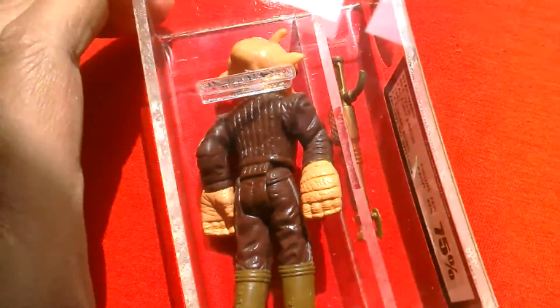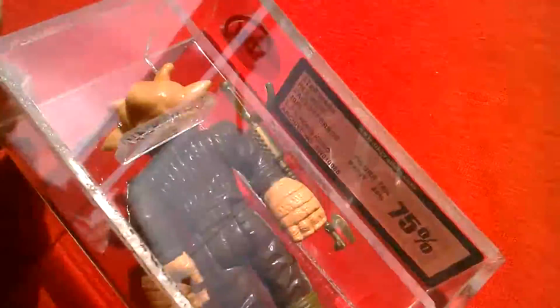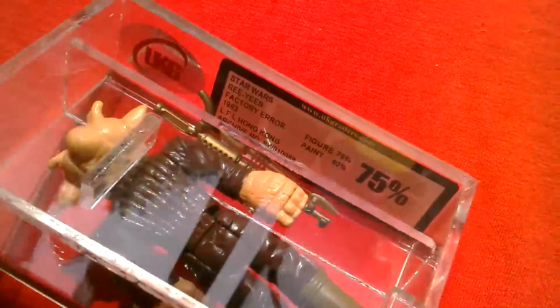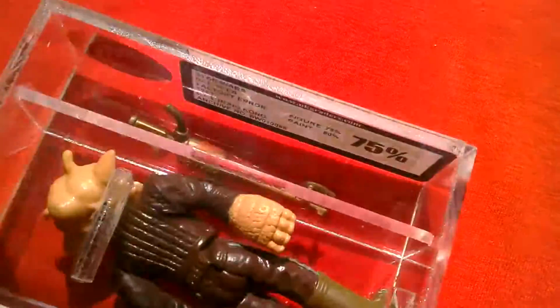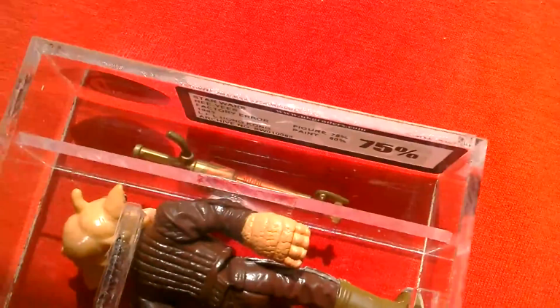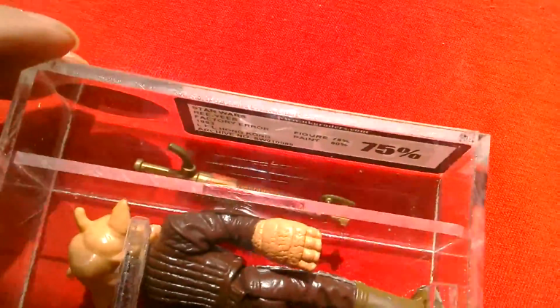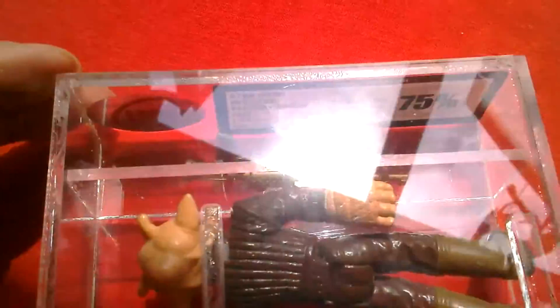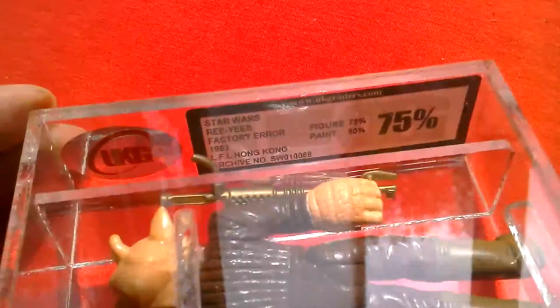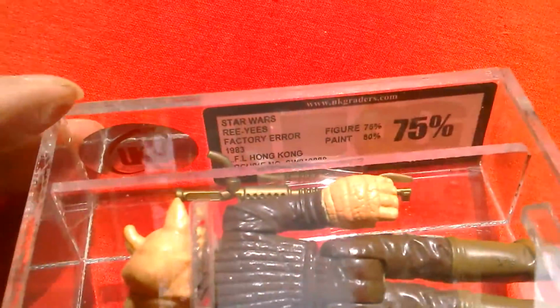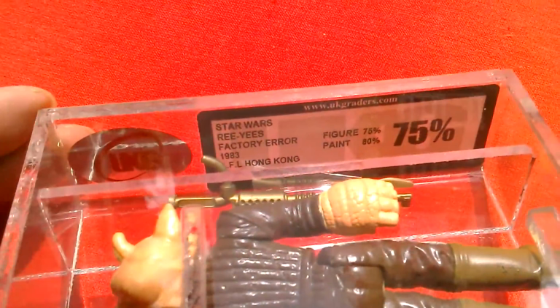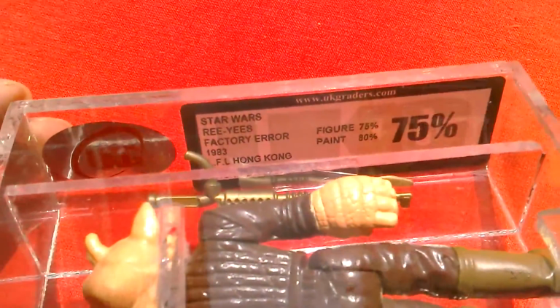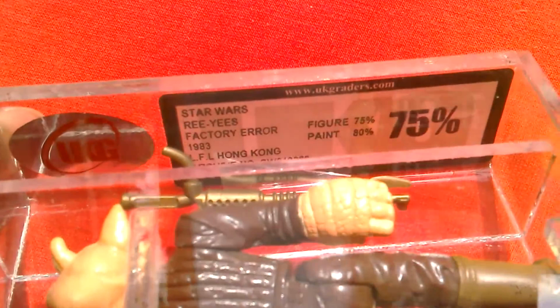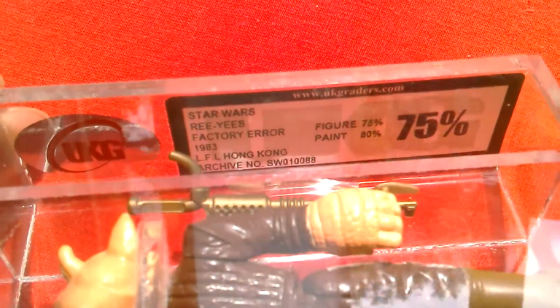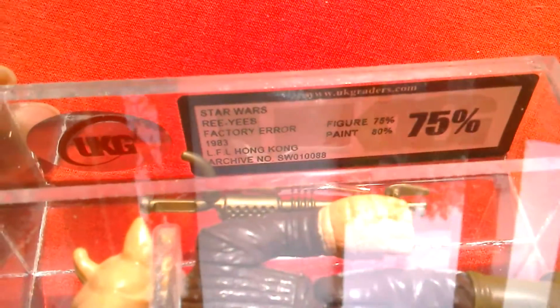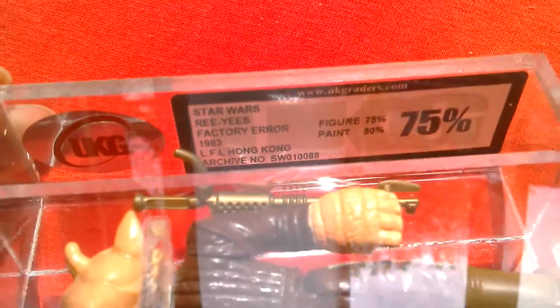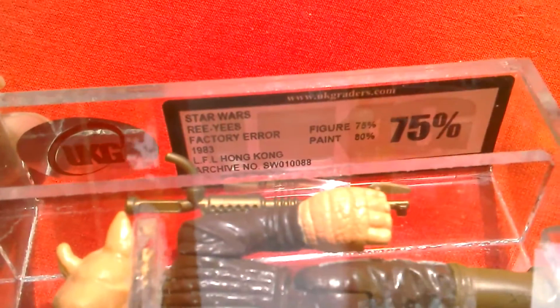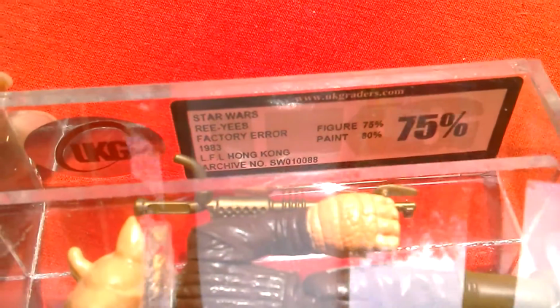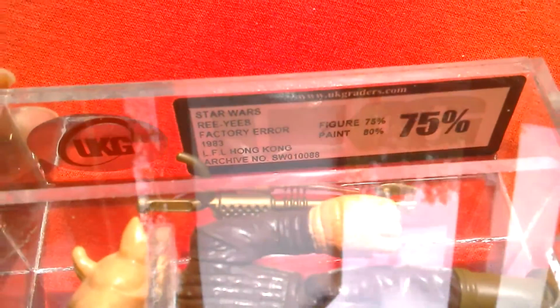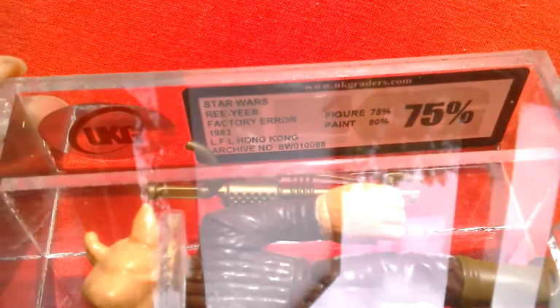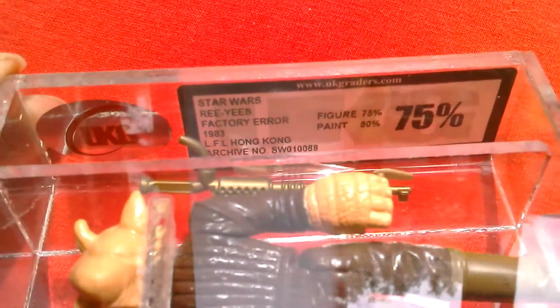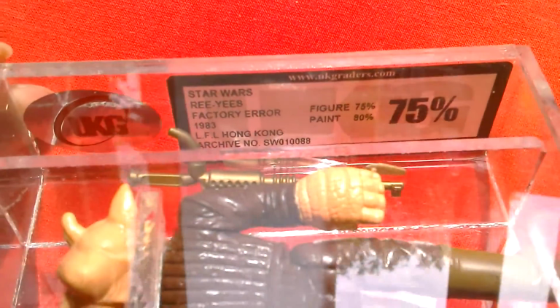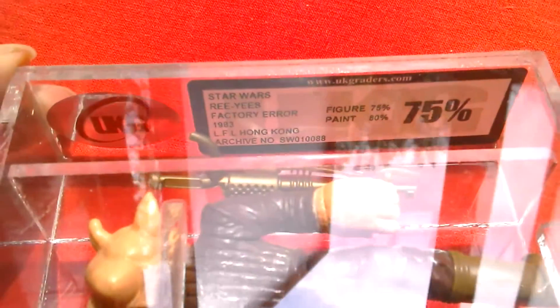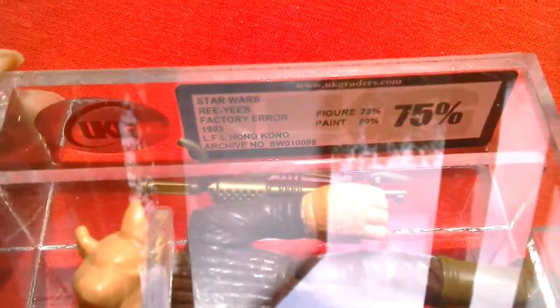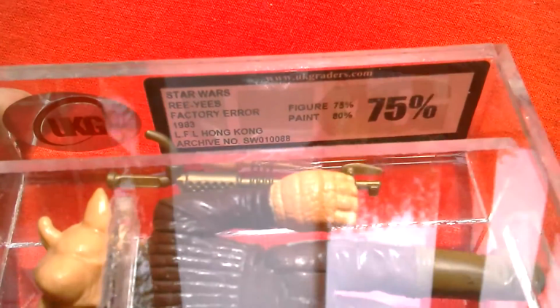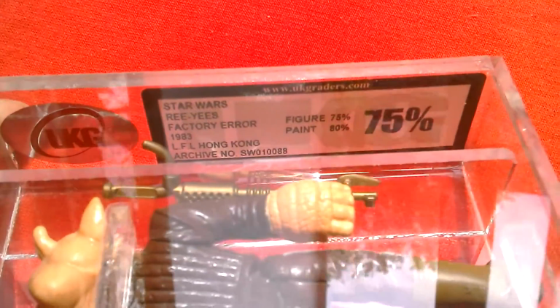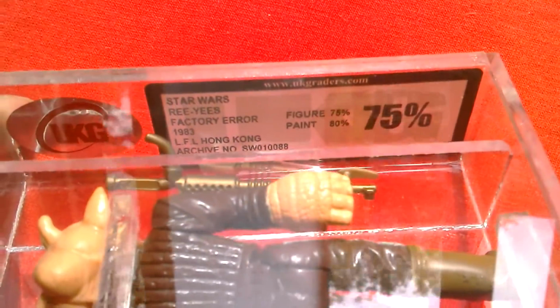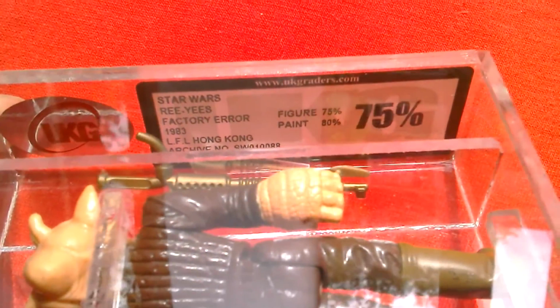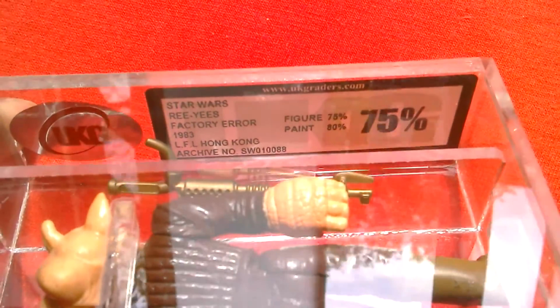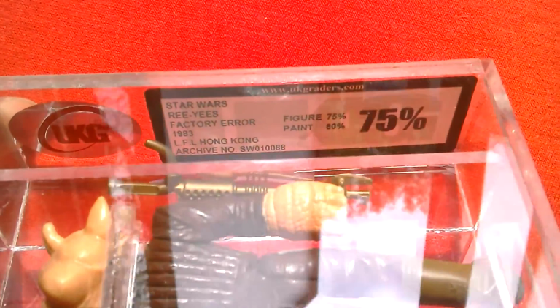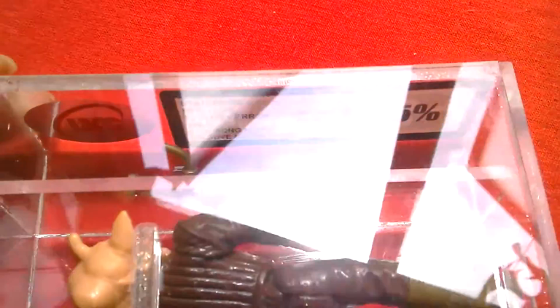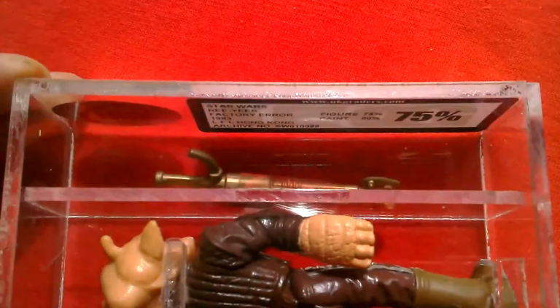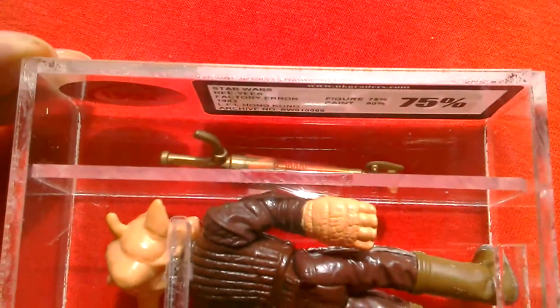Let's see what the label says. Star Wars Ree-Yees factory error. 1983 Lucasfilm Ltd., Hong Kong. Figure grade 75, paint 80. Overall grade is 75.